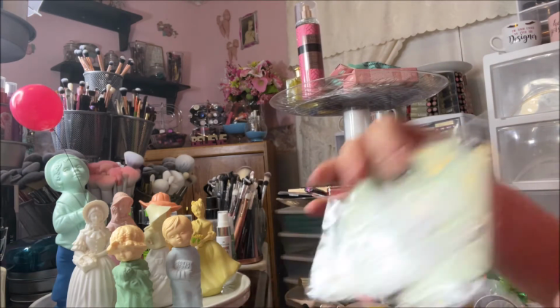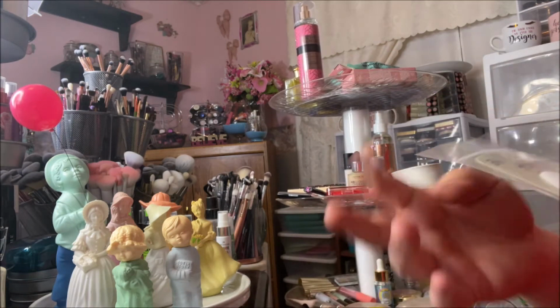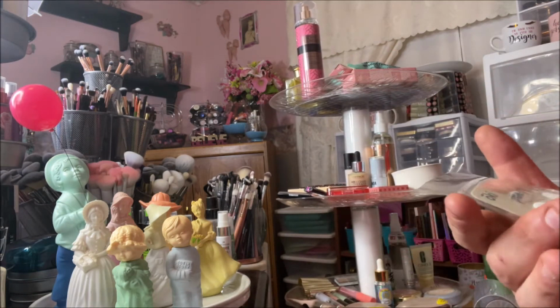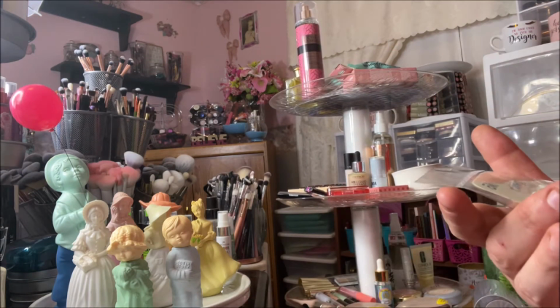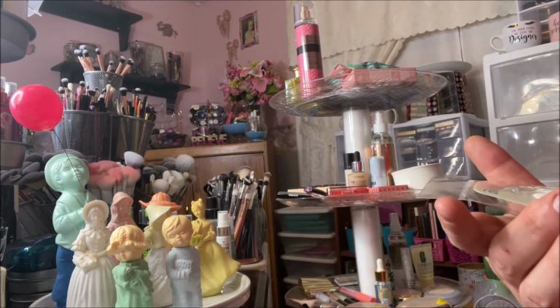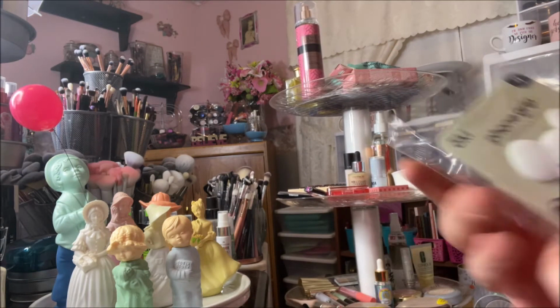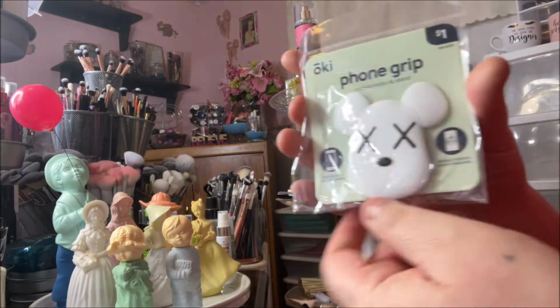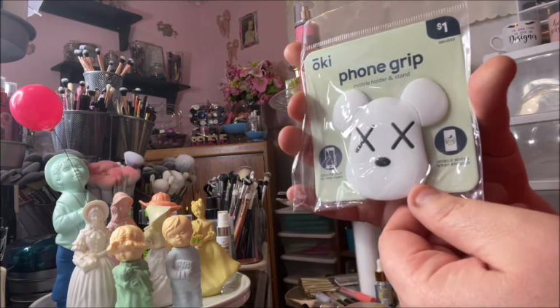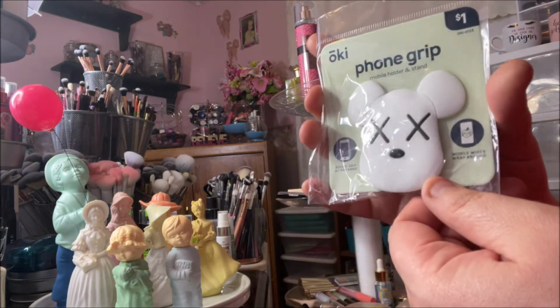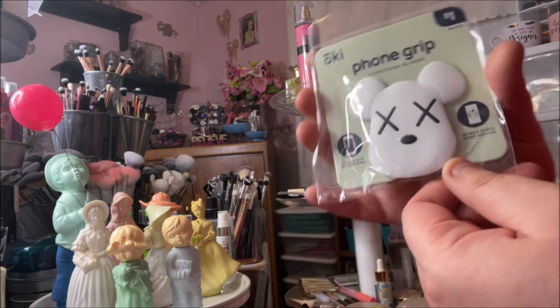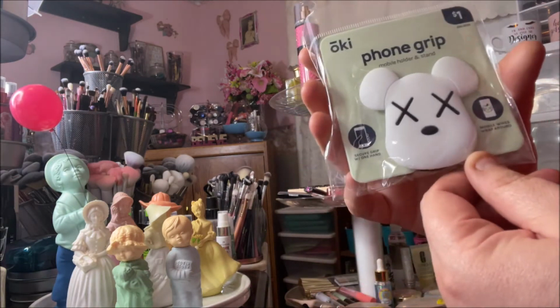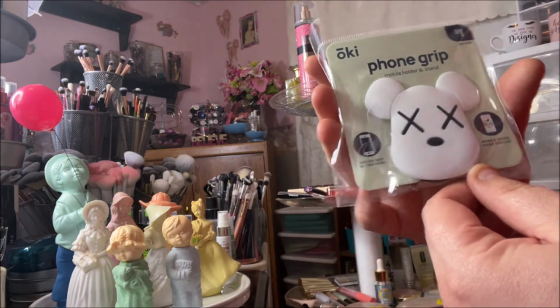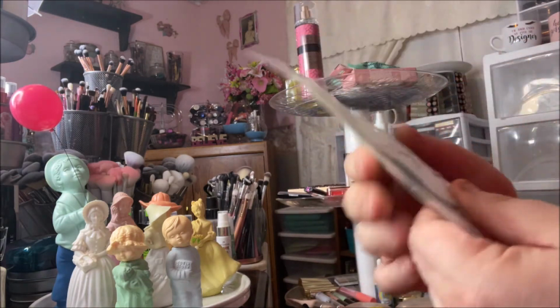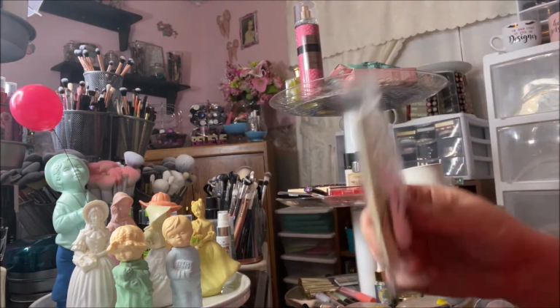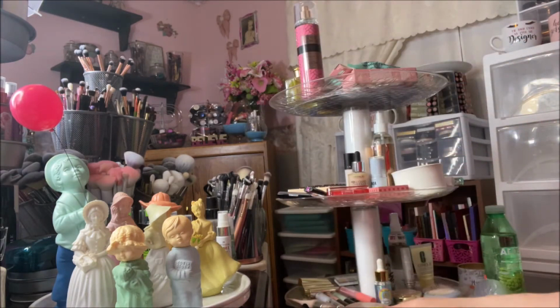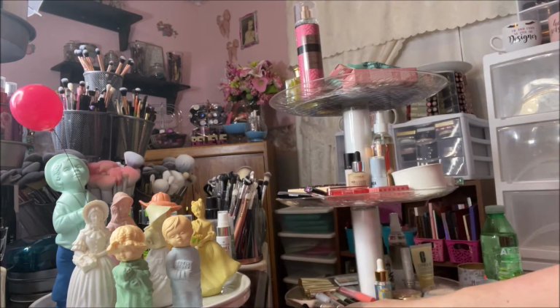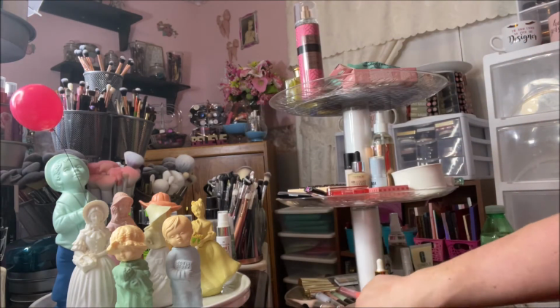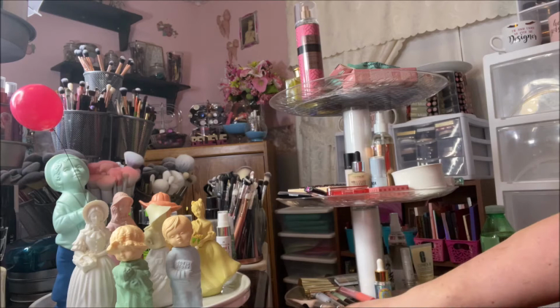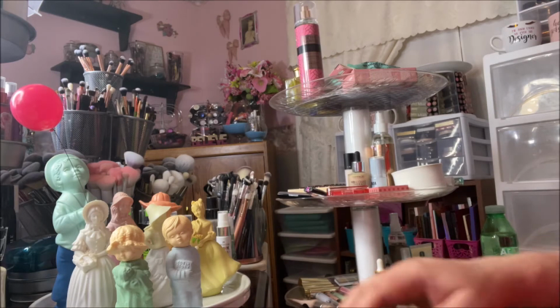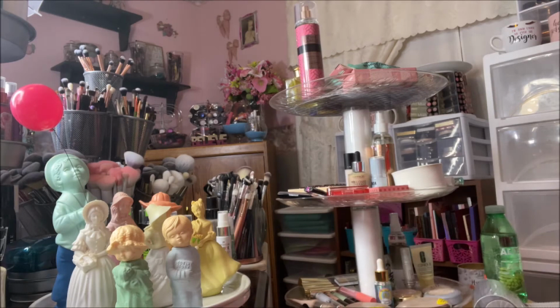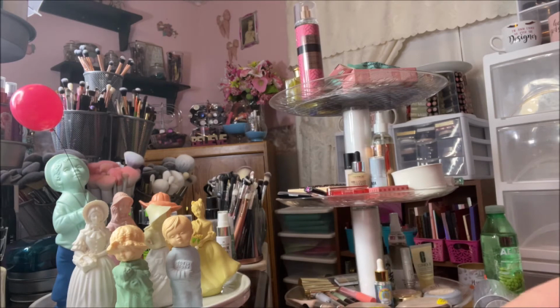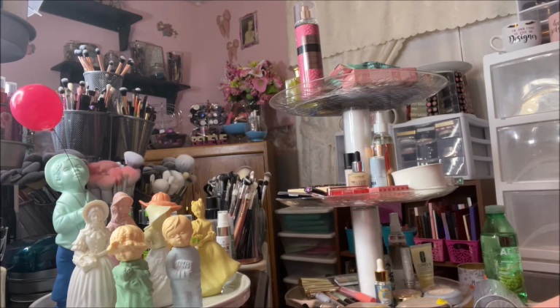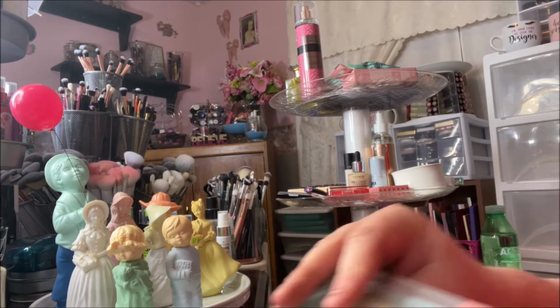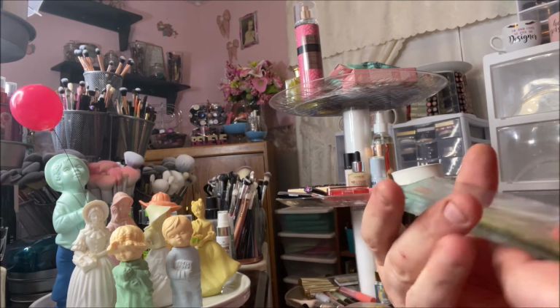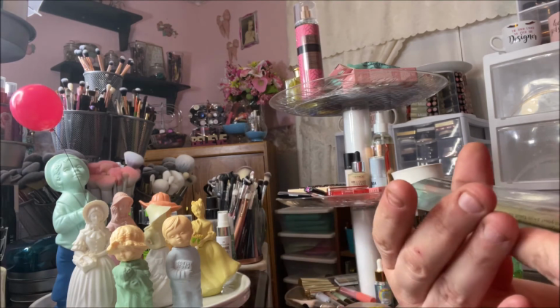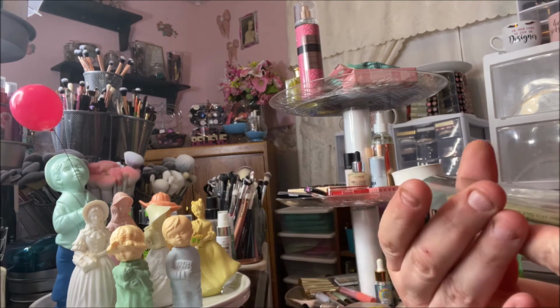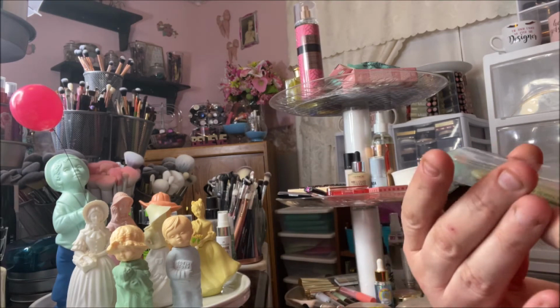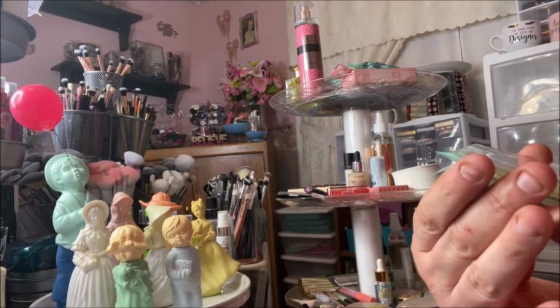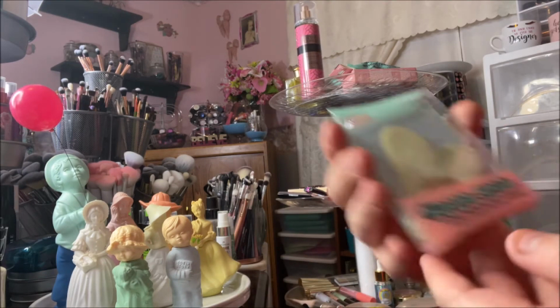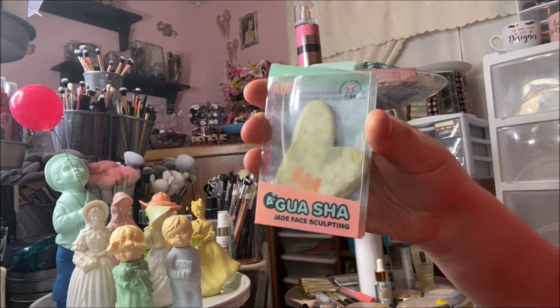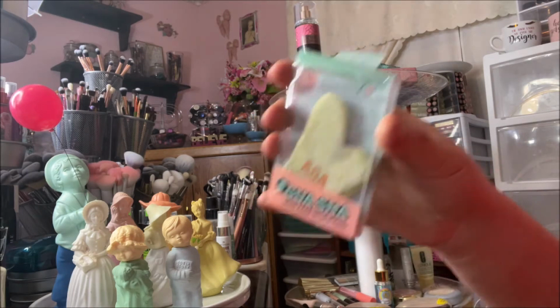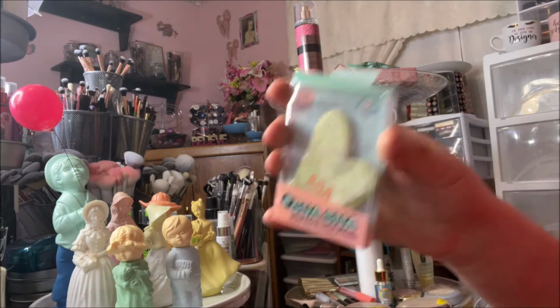I got a foam grip — it's a little bear with black X eyes. I also got a gua sha stone for $0.88. This one is very heavy.